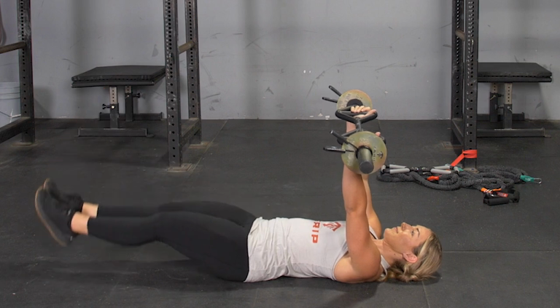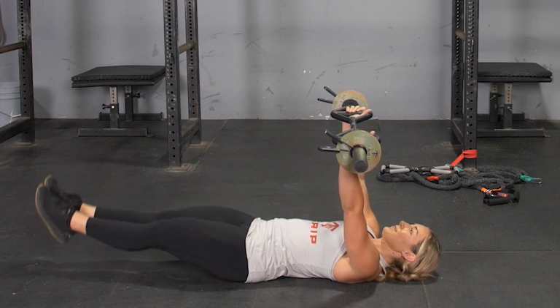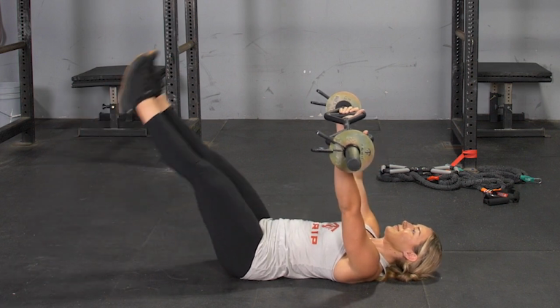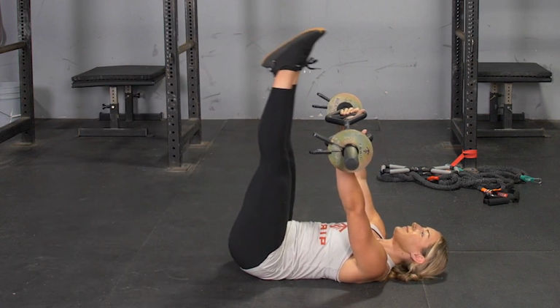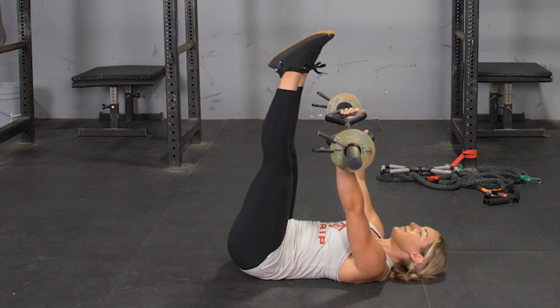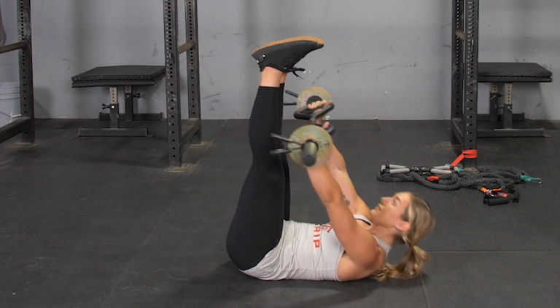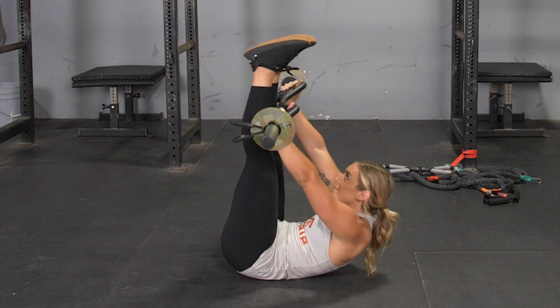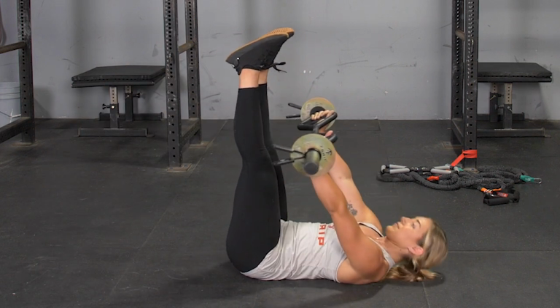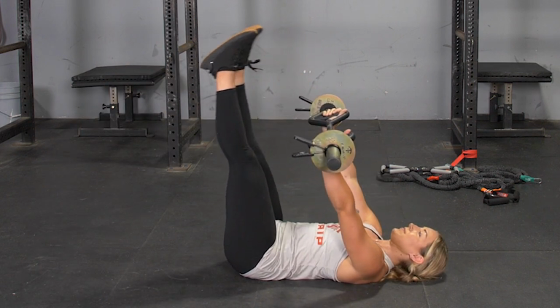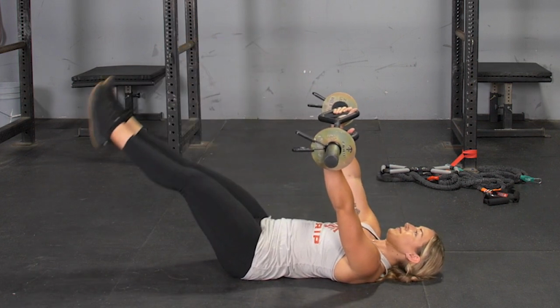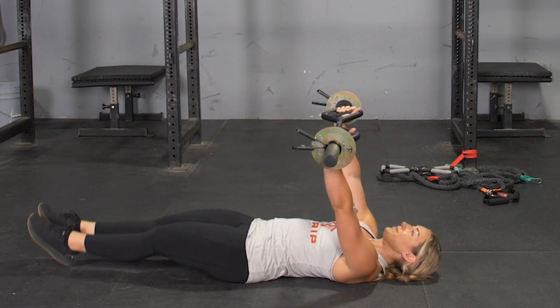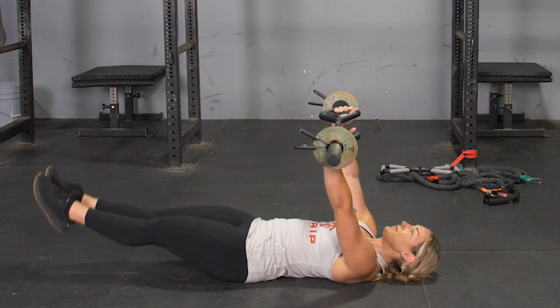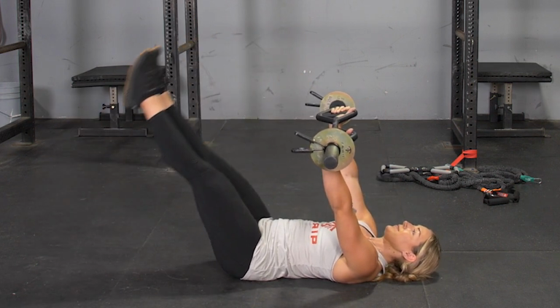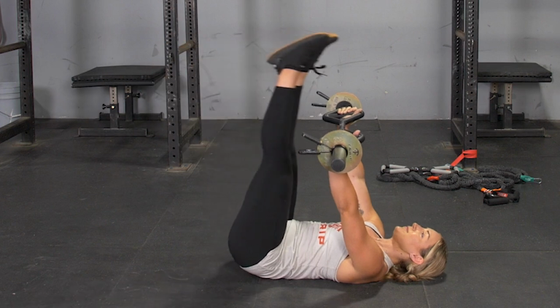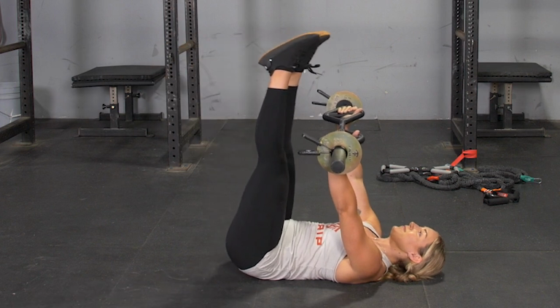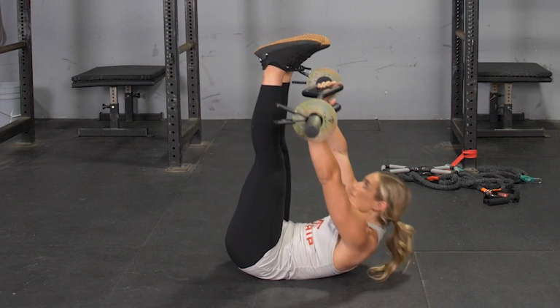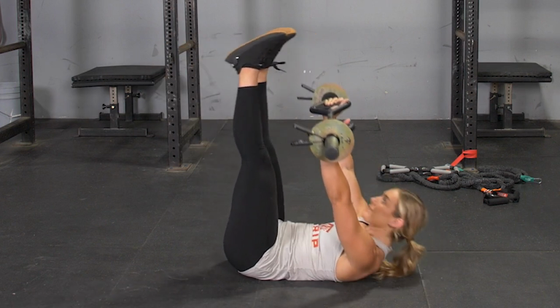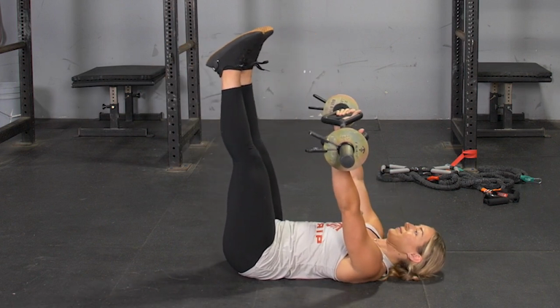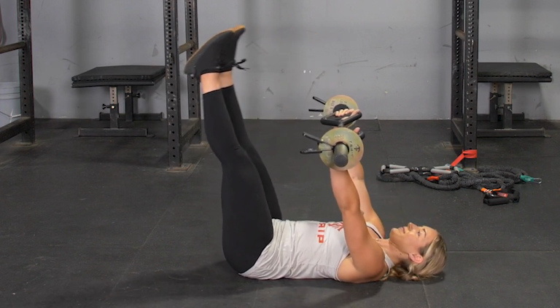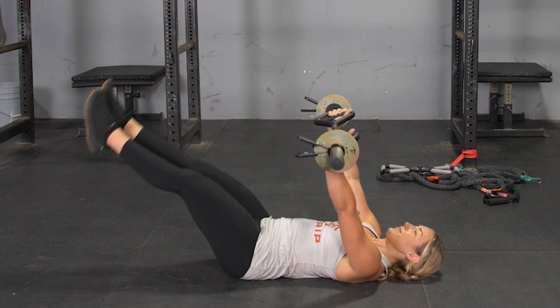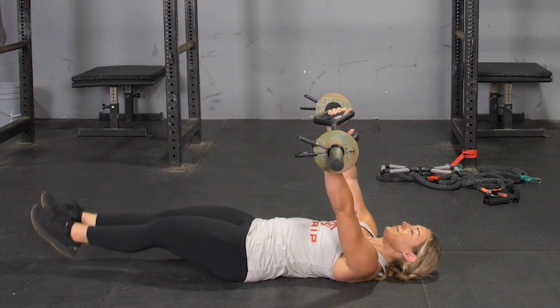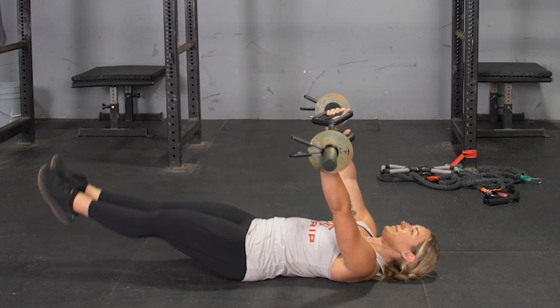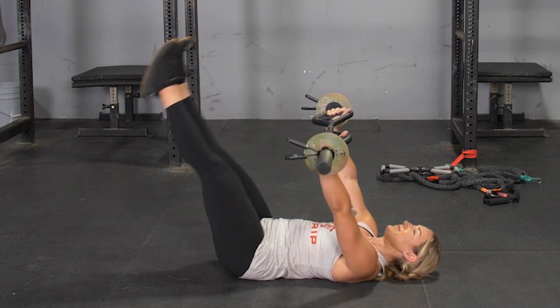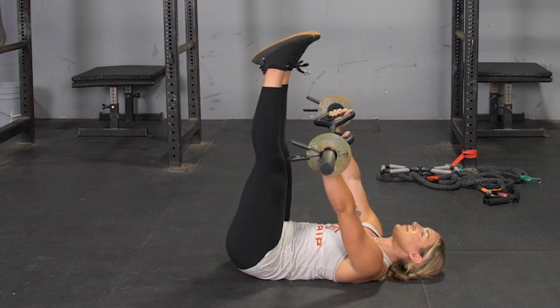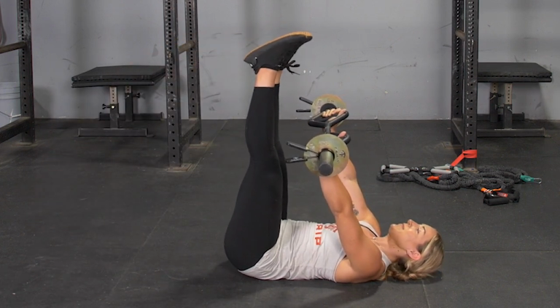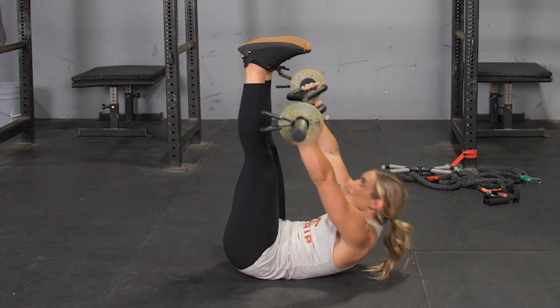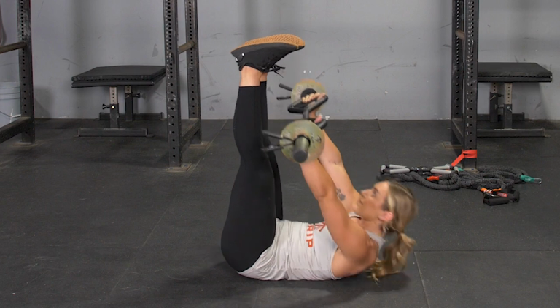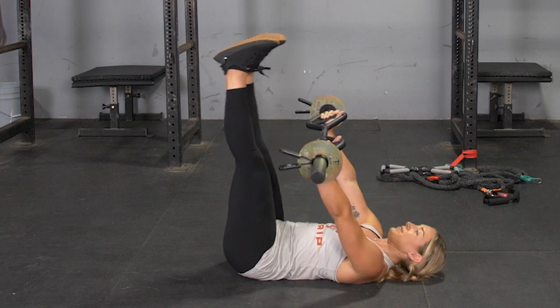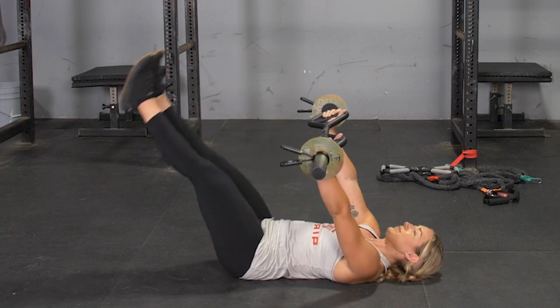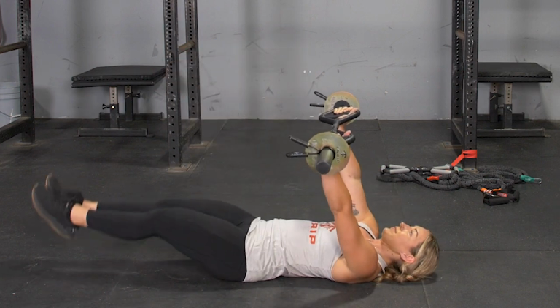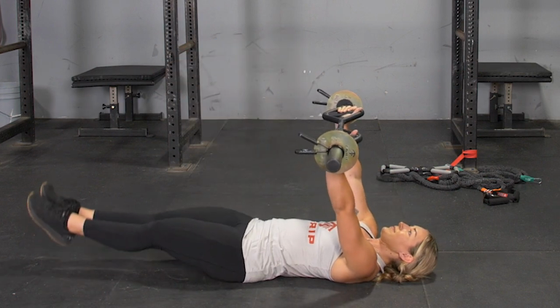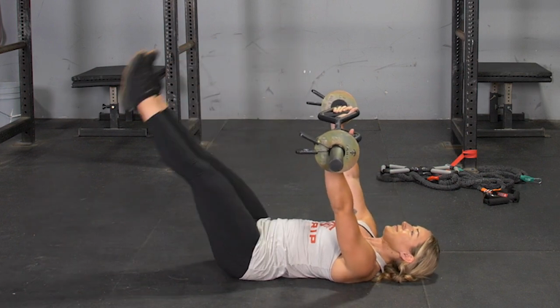Lower your legs down until your heels lightly touch the floor, also keeping your core tight and lower back pressed into the floor. Raise your legs back up to the perpendicular position and repeat the exercise.